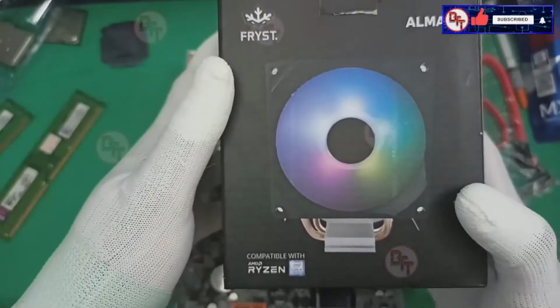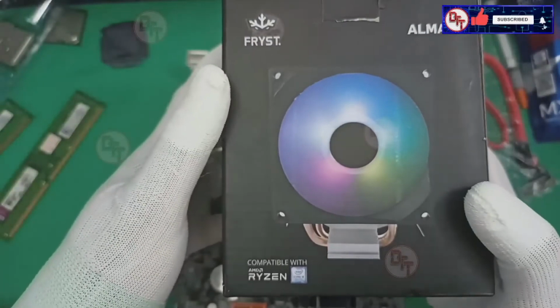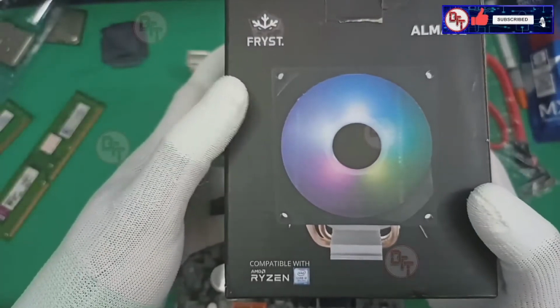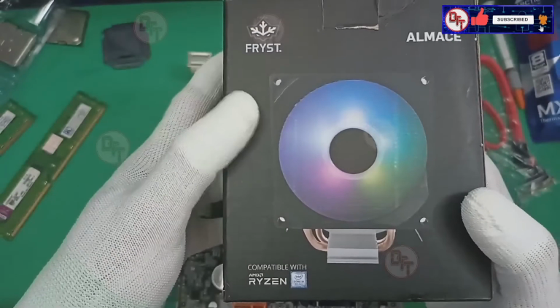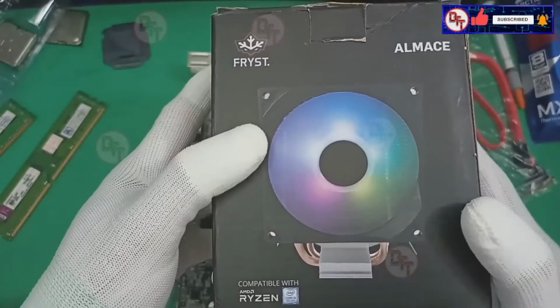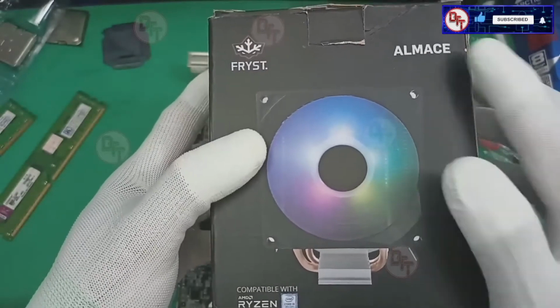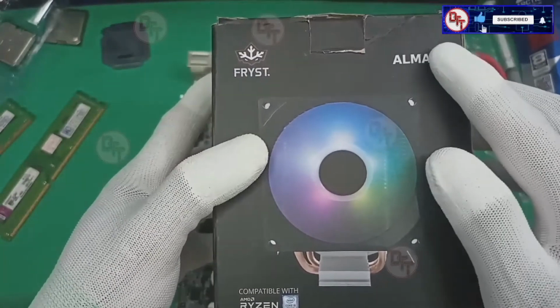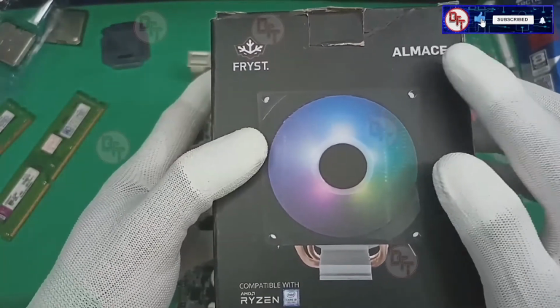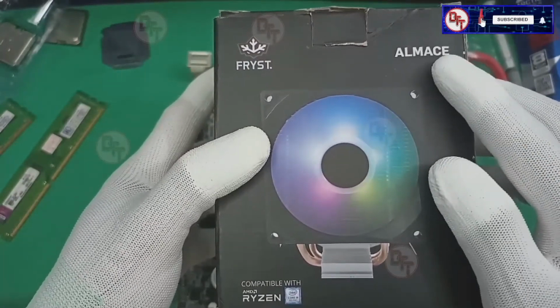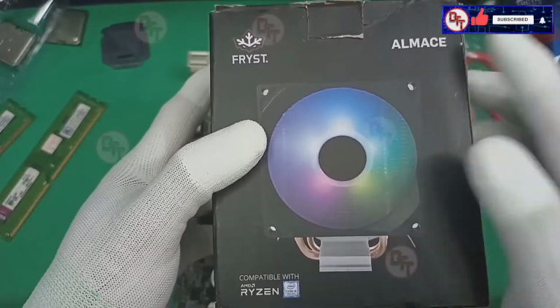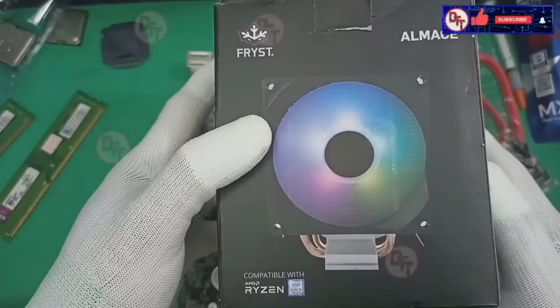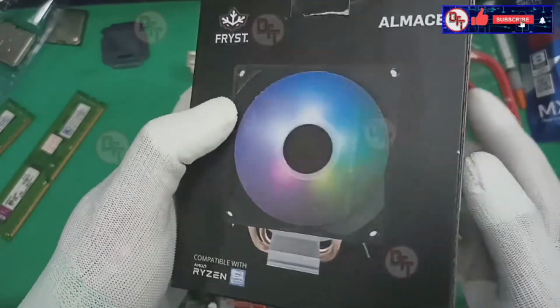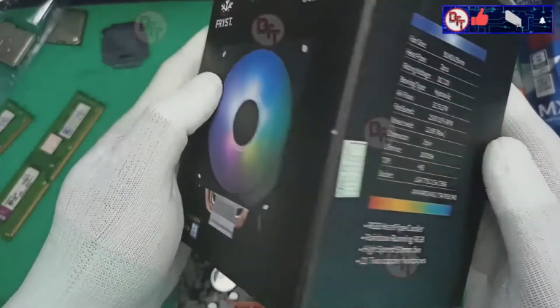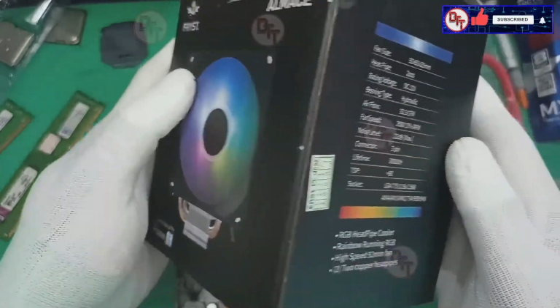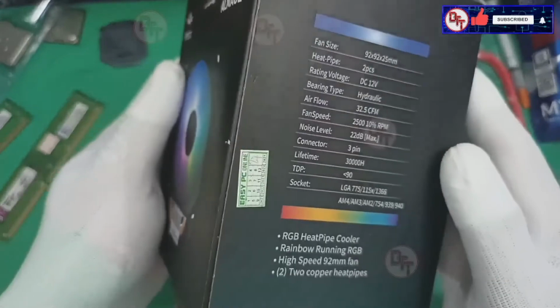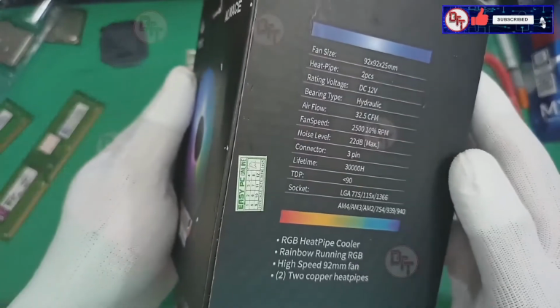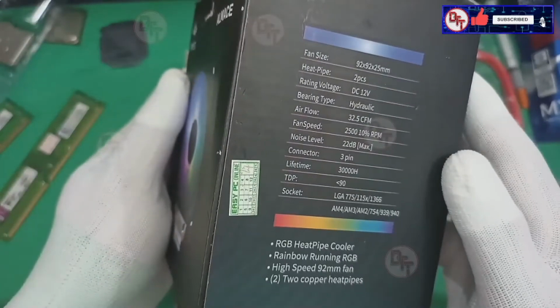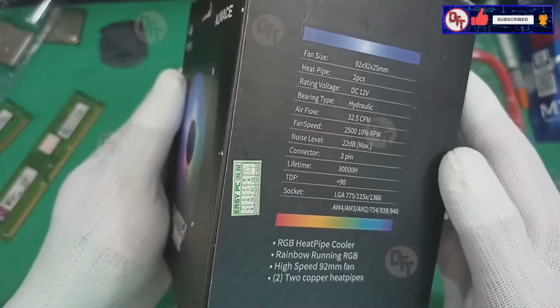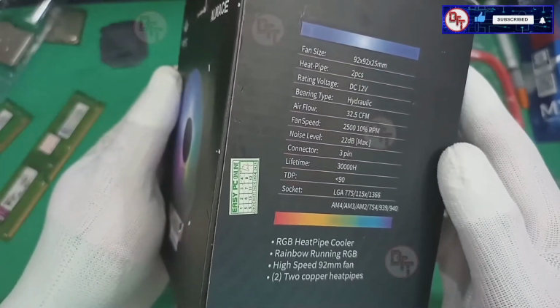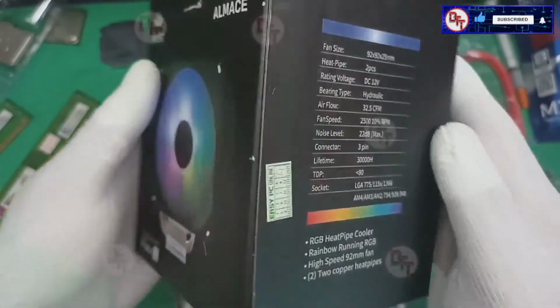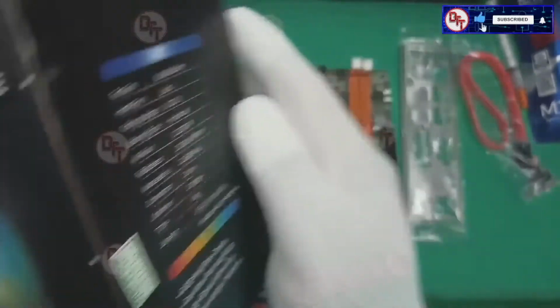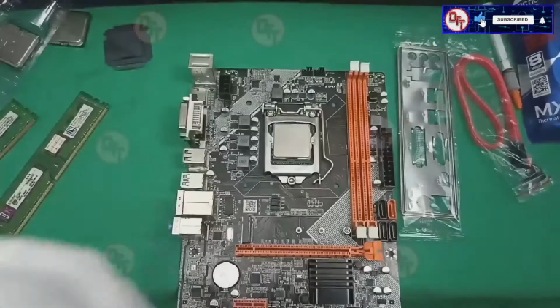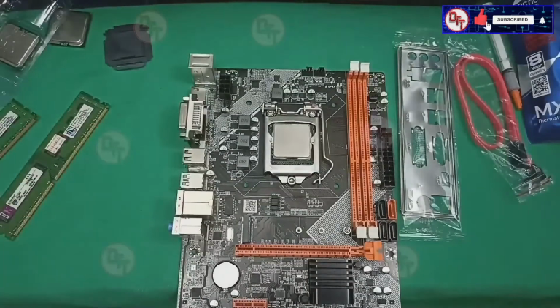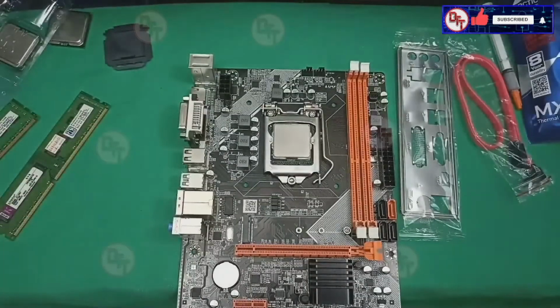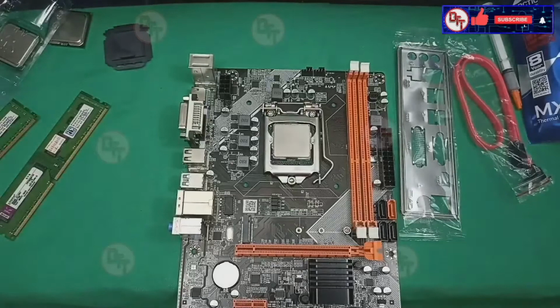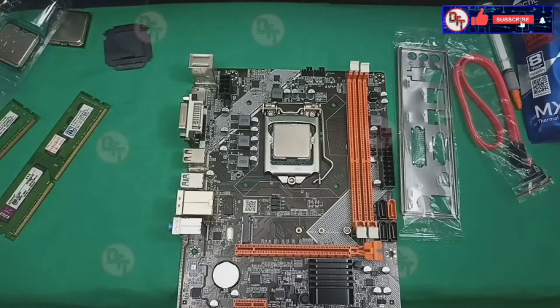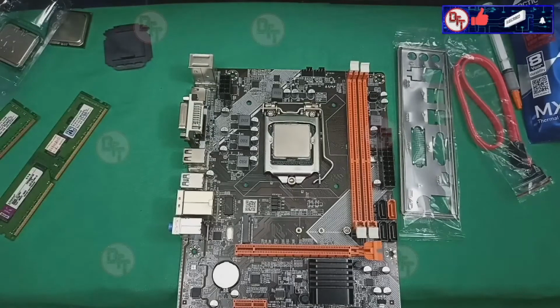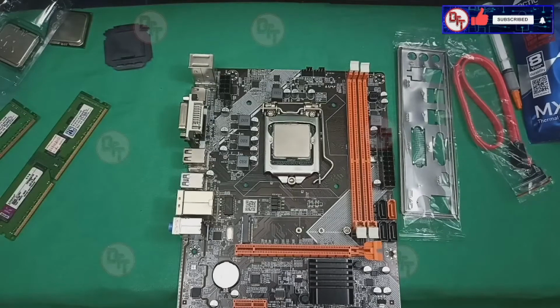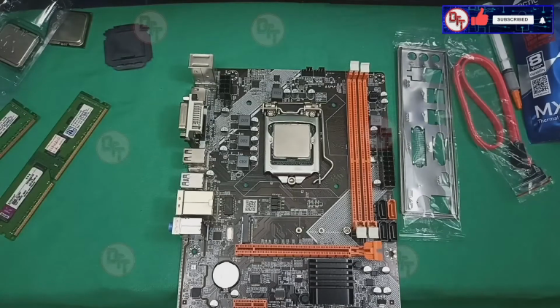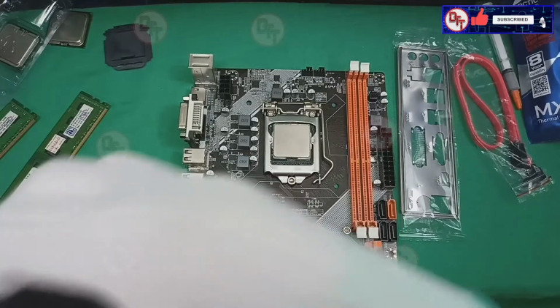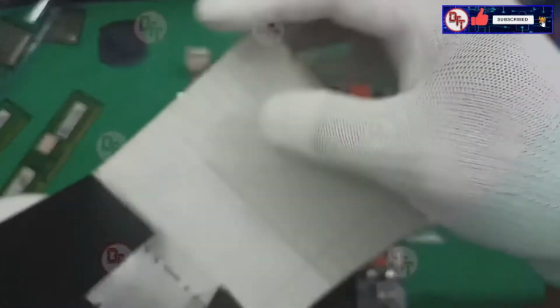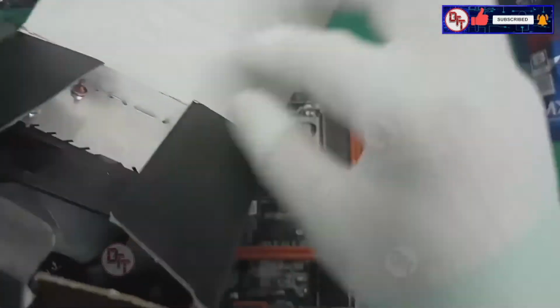We're going to use the Freeze Almaze heatsink. I have a review on this product — I will put the link below if you want to see that video.